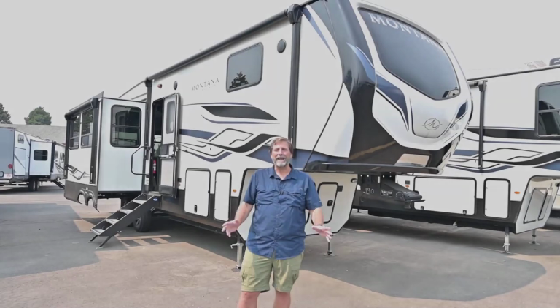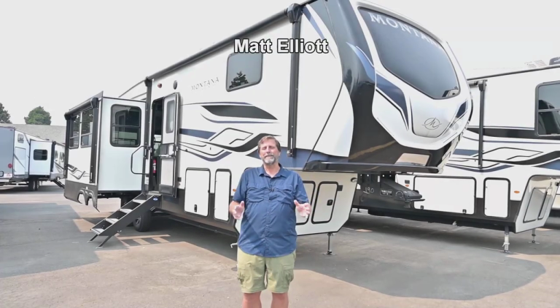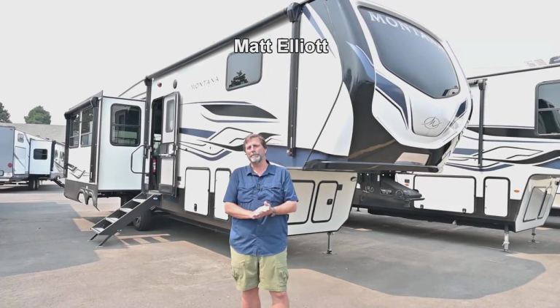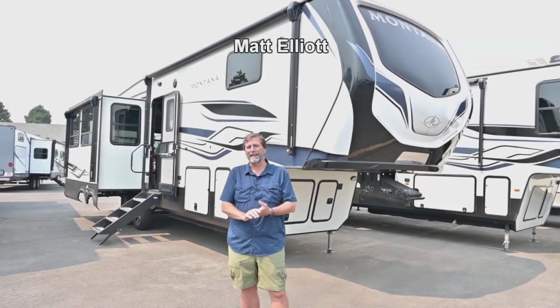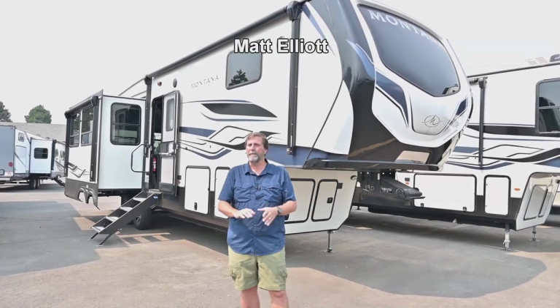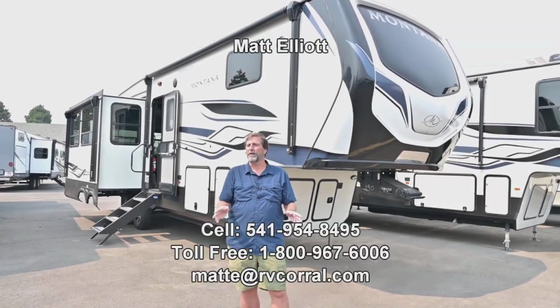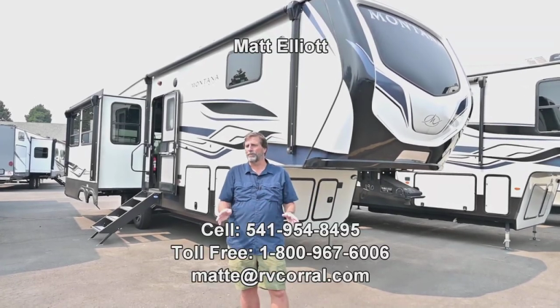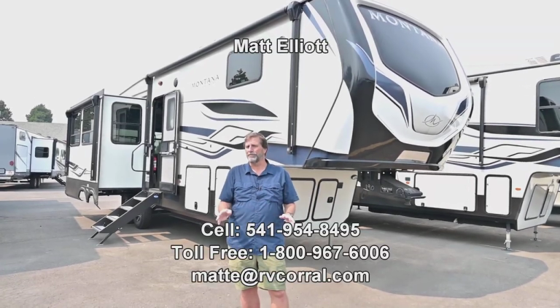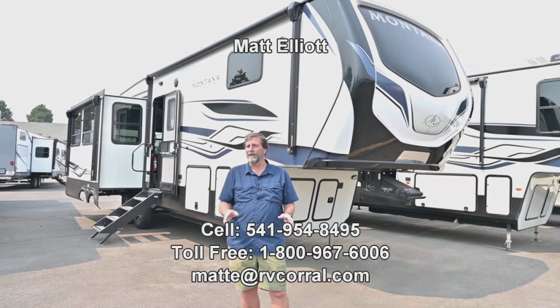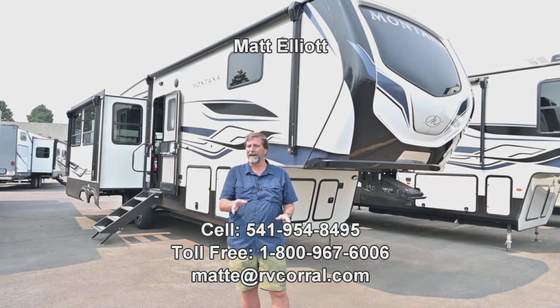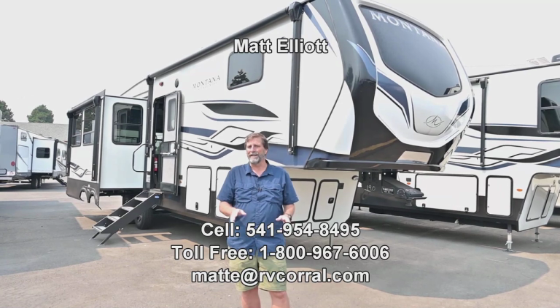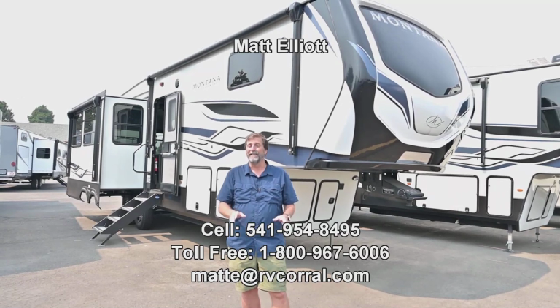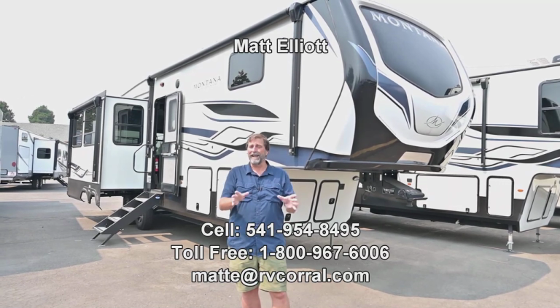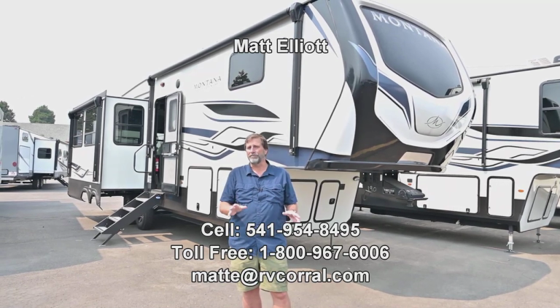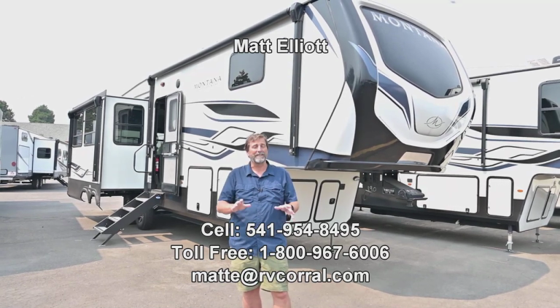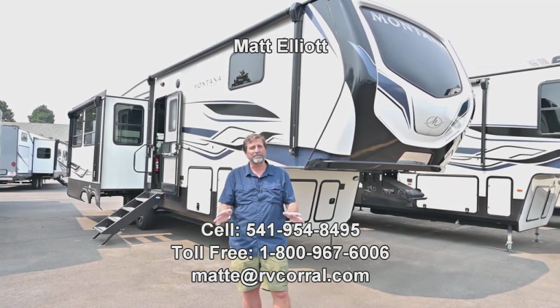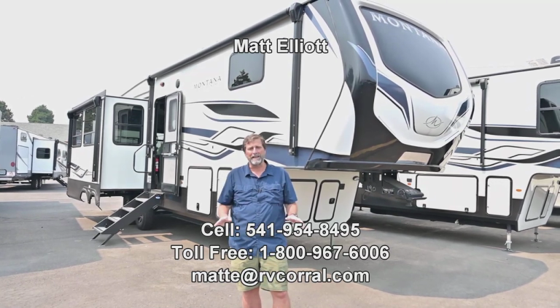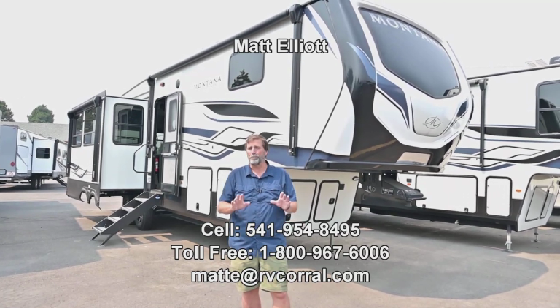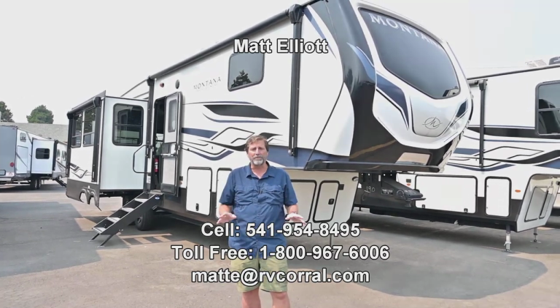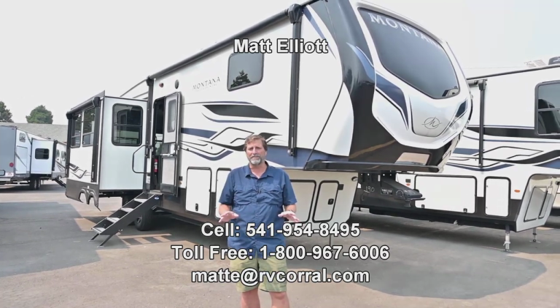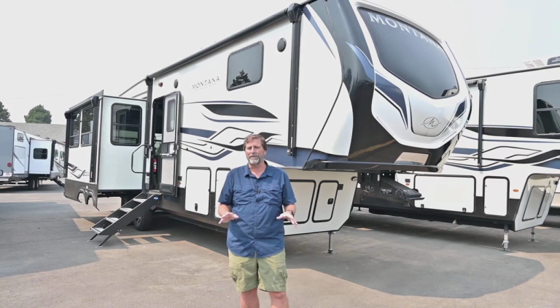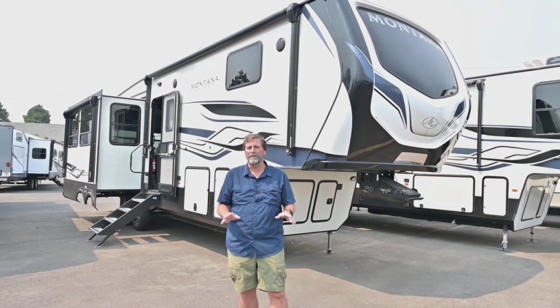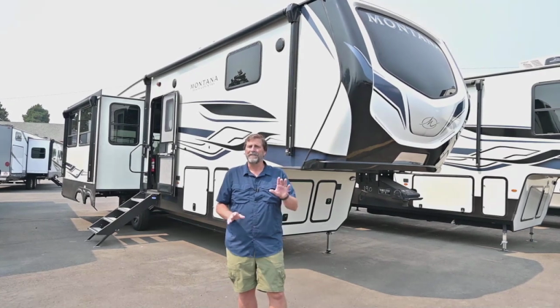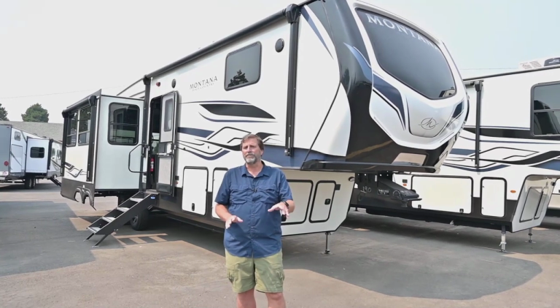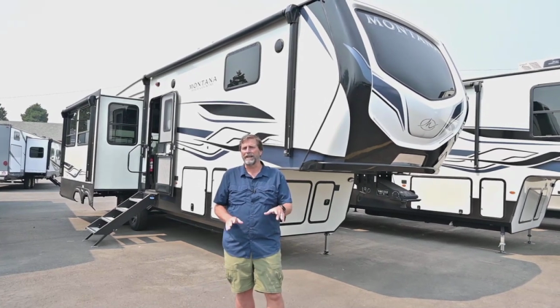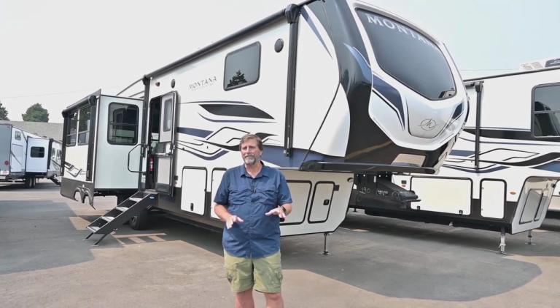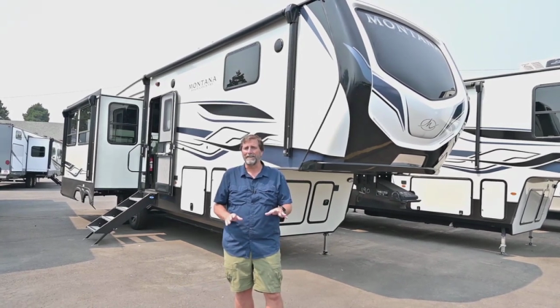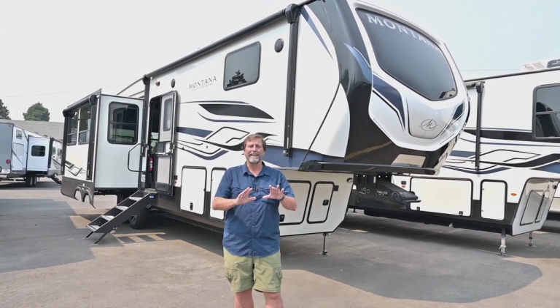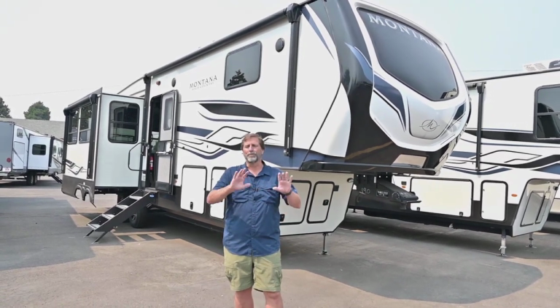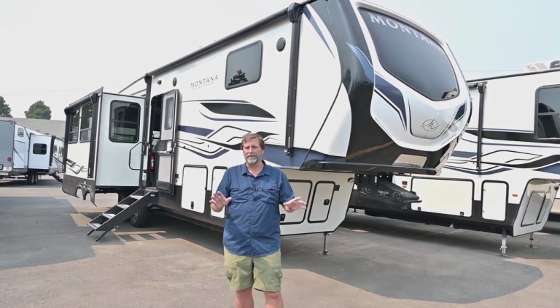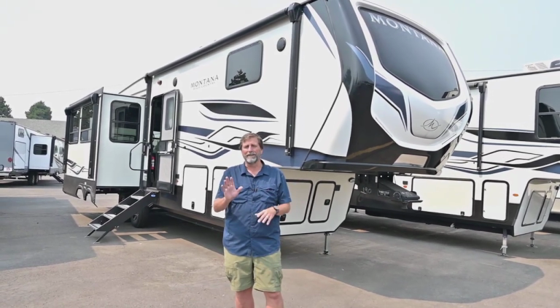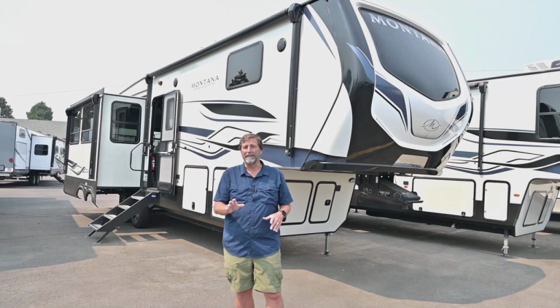Hi everybody, my name is Matt Elliott and I'm here at the RV Corral in Eugene, Oregon on Highway 99. Today I want to show you a rig that just came in. It's a brand new Montana fifth wheel, the 295 RL. It's a great coach, you're gonna love it.